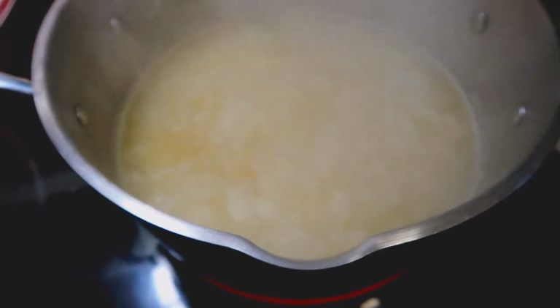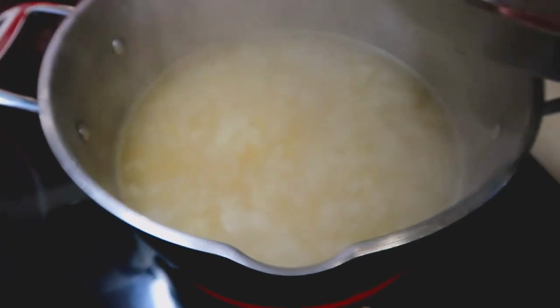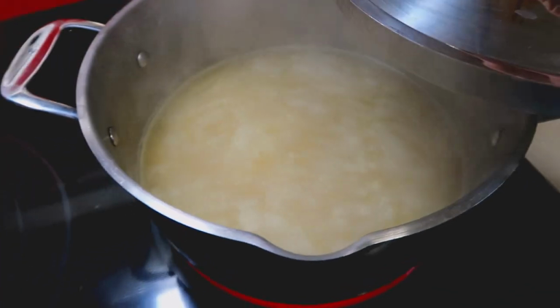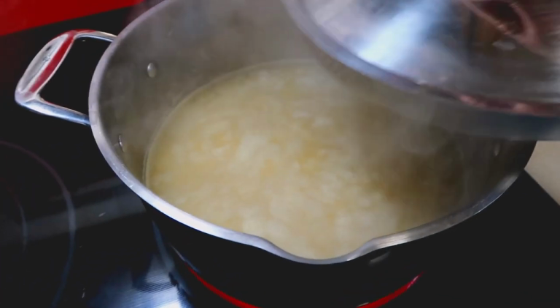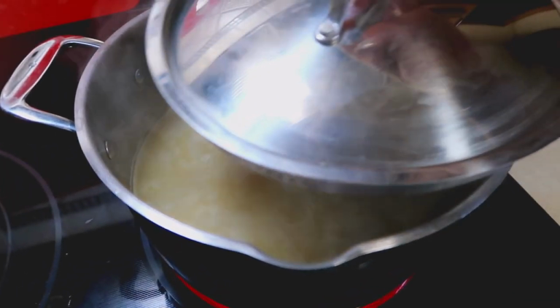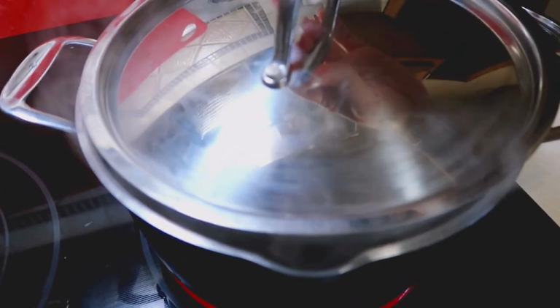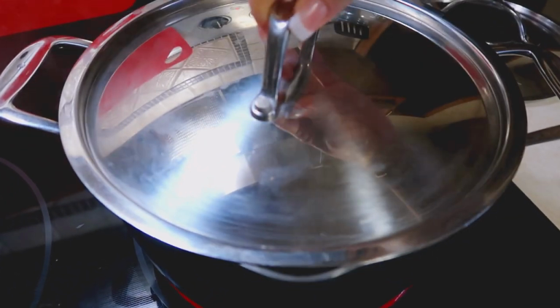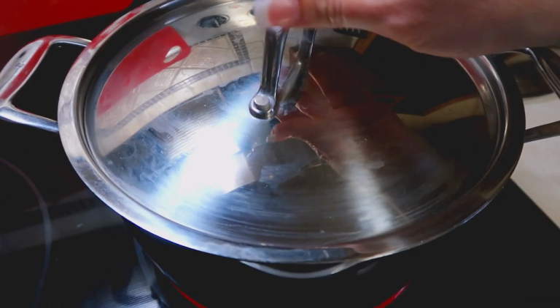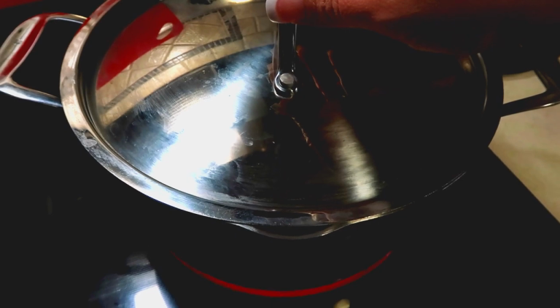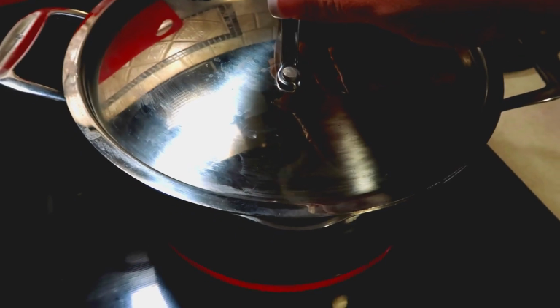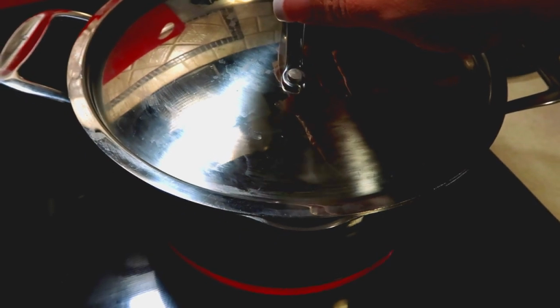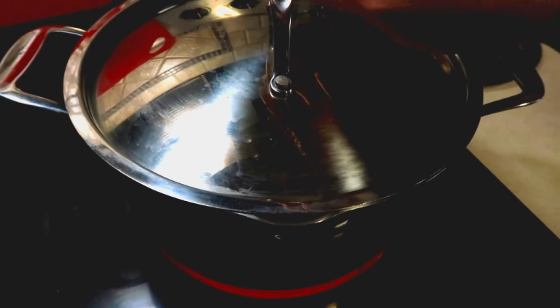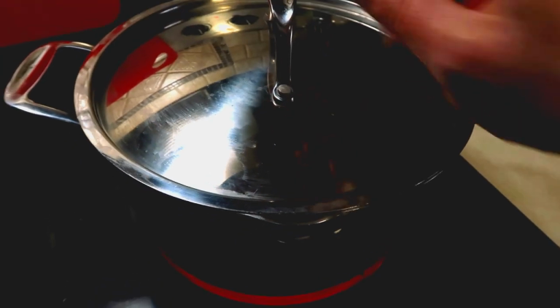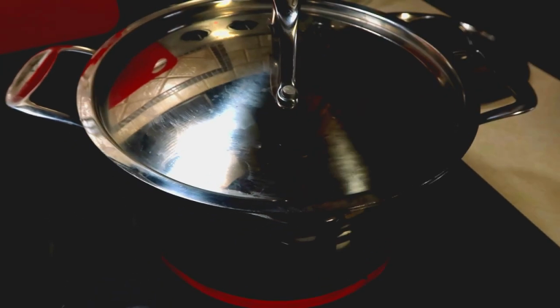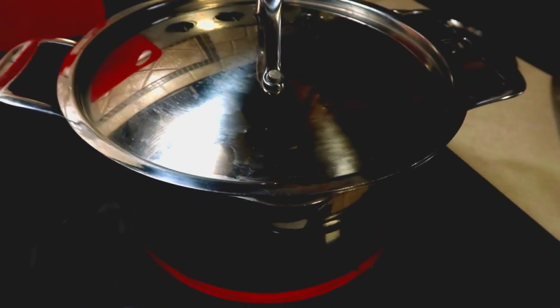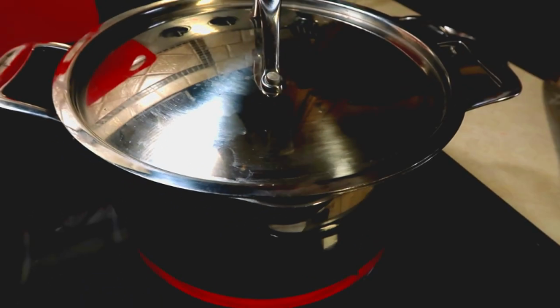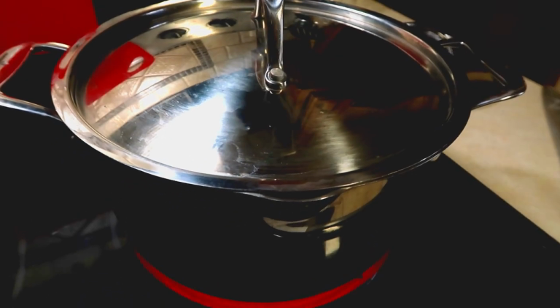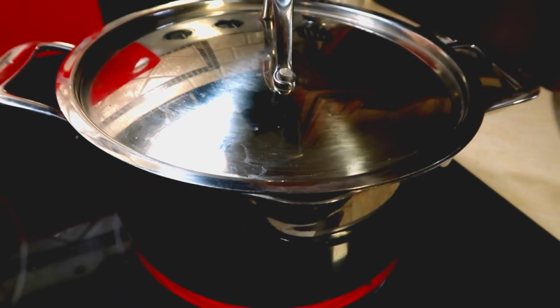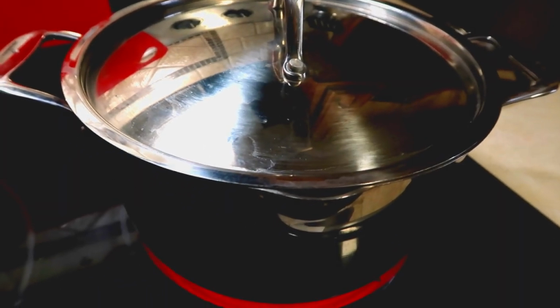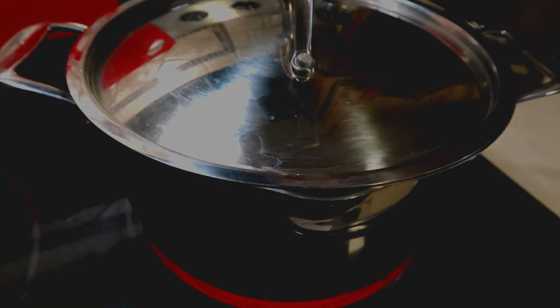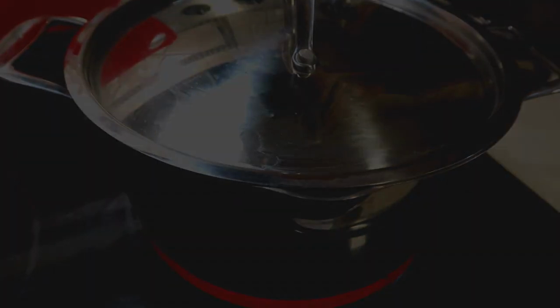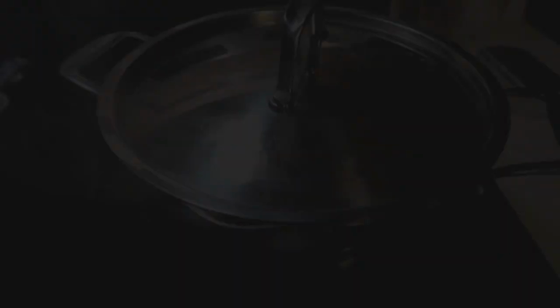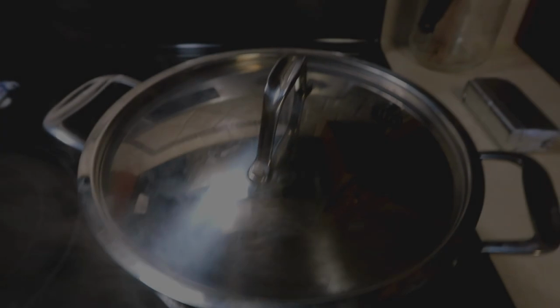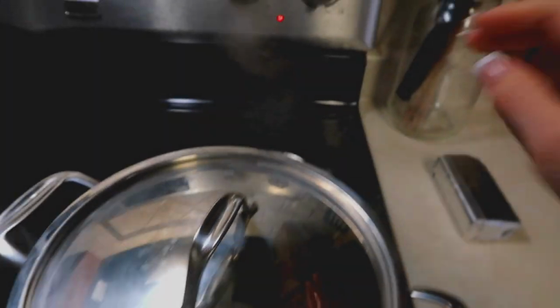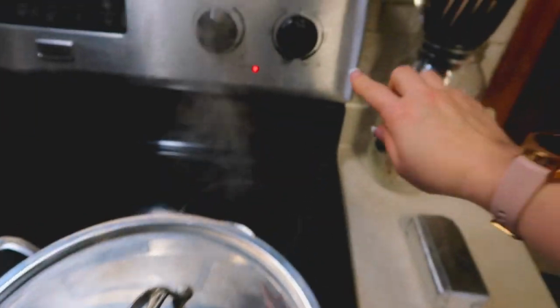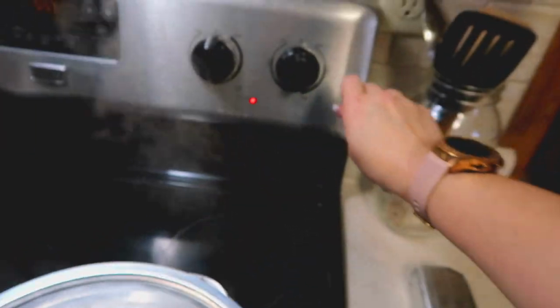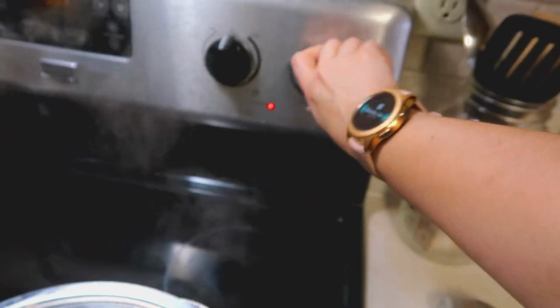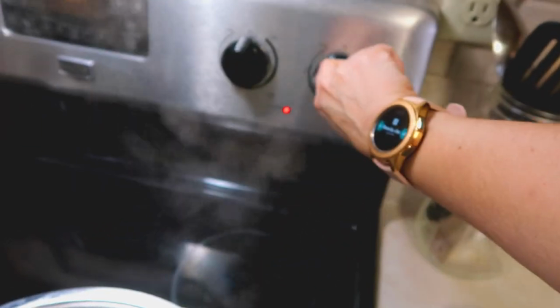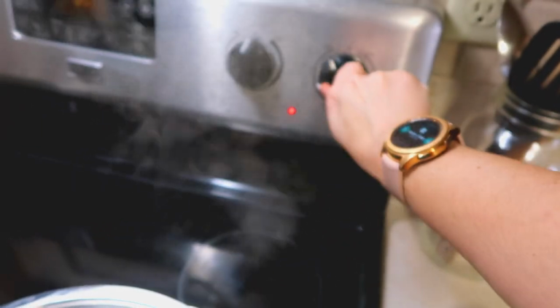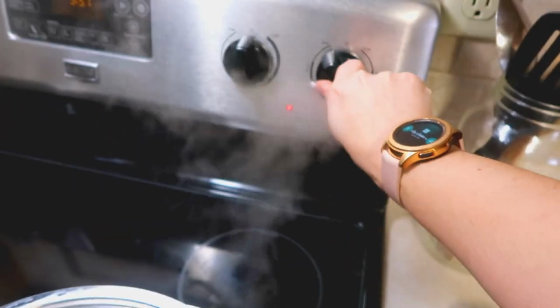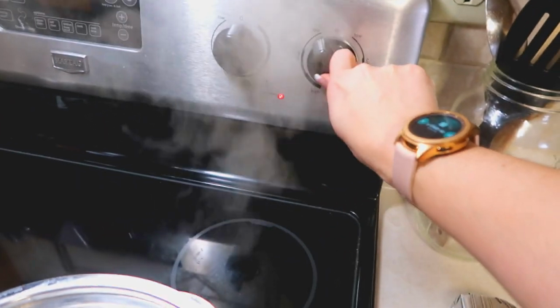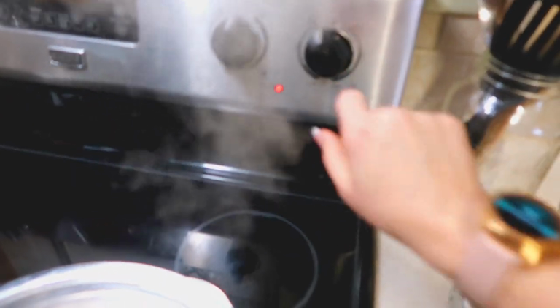It's starting to simmer, so I'm going to go ahead and cover it. As soon as it comes up to a boil I'm going to turn it down to low and let it simmer until the potatoes are tender. That did not take long, so I'm going to go ahead and turn it down to low.